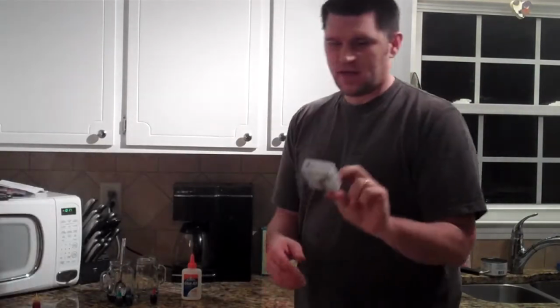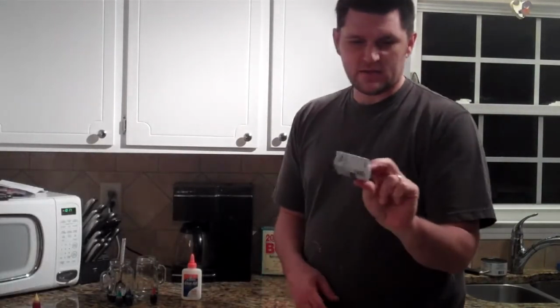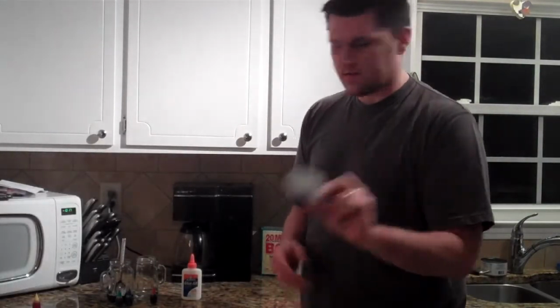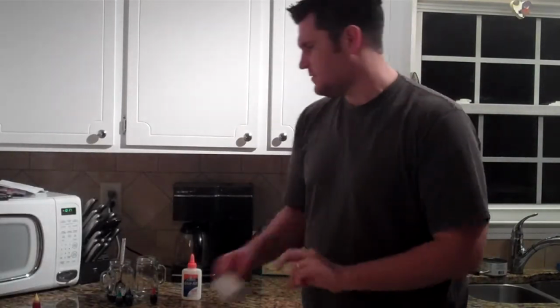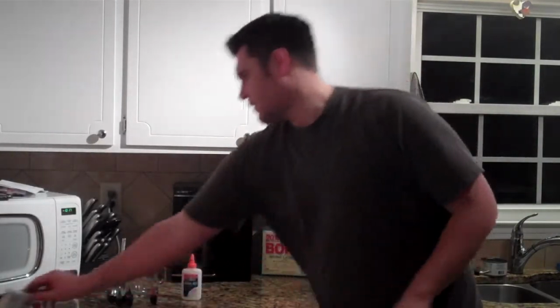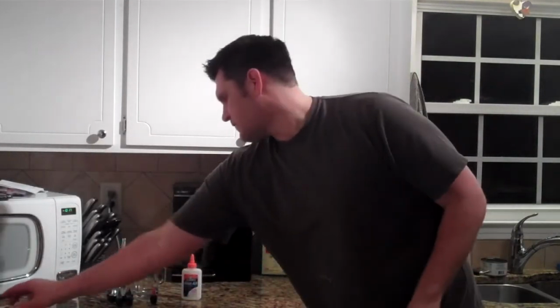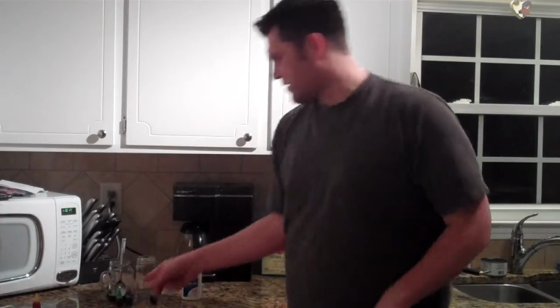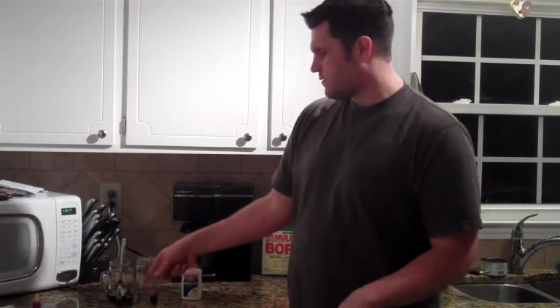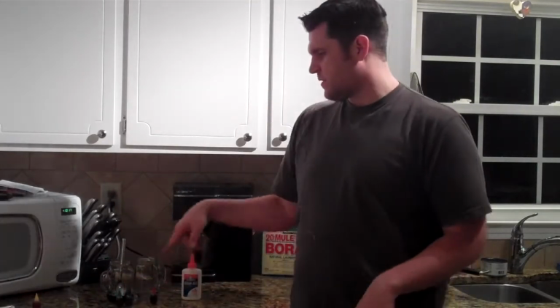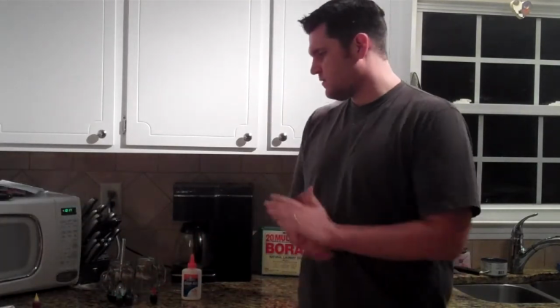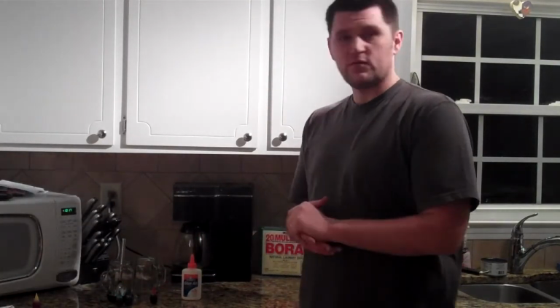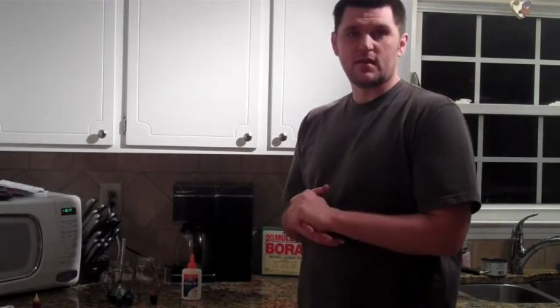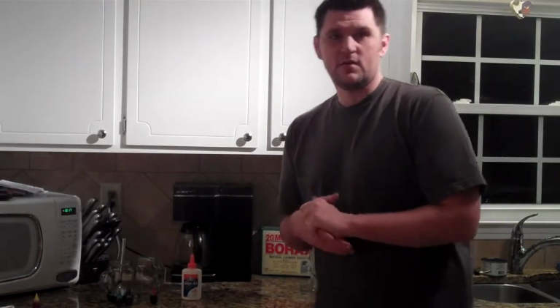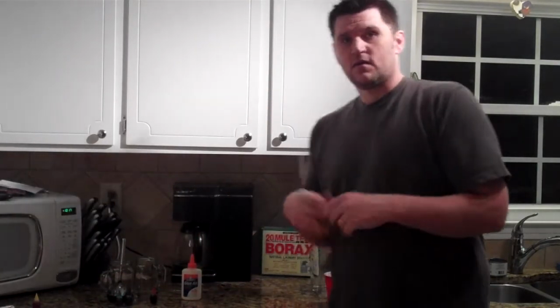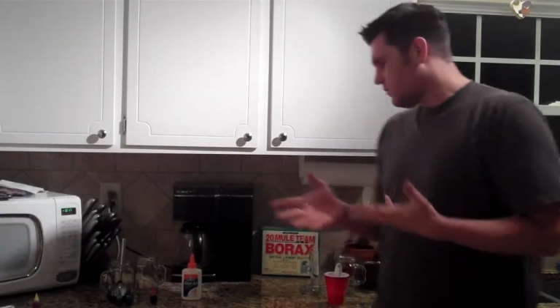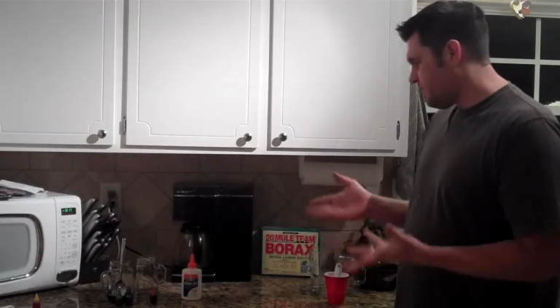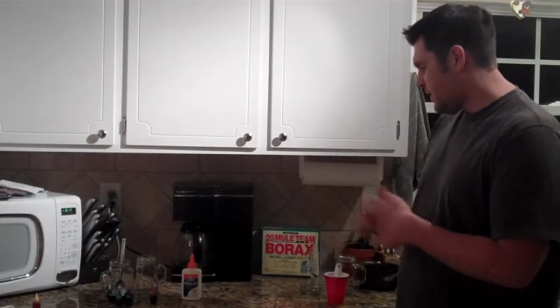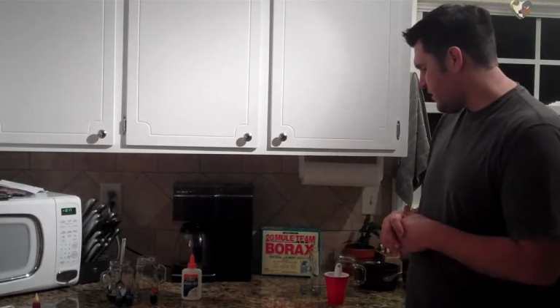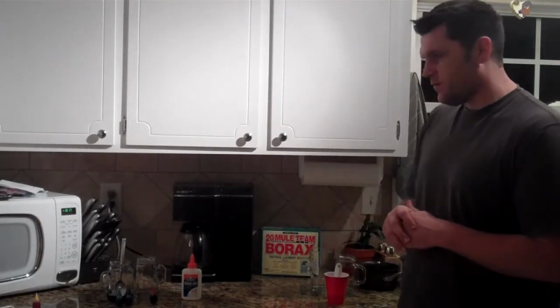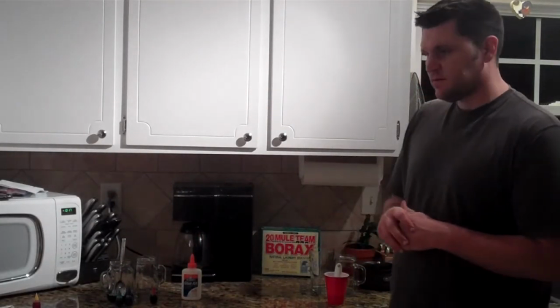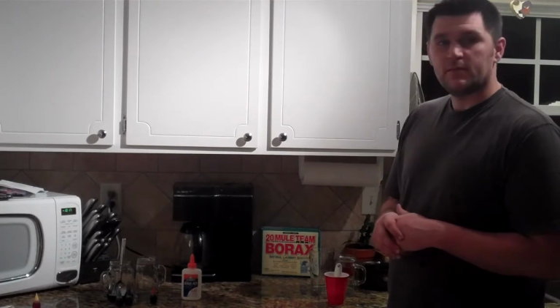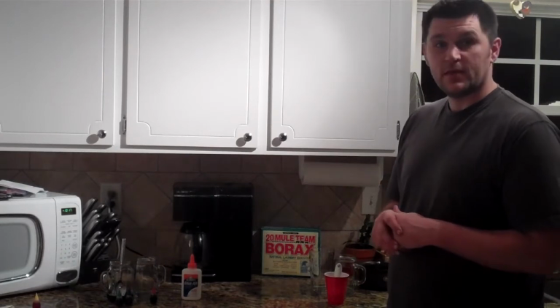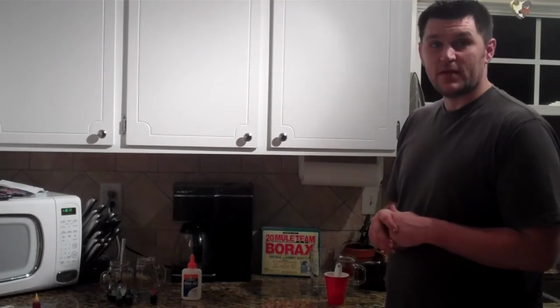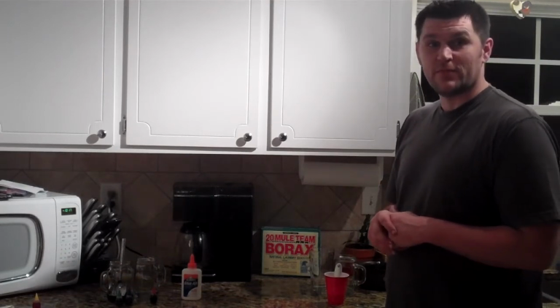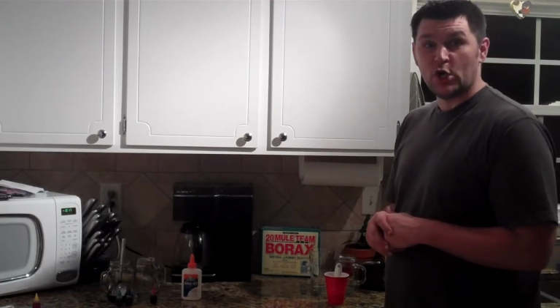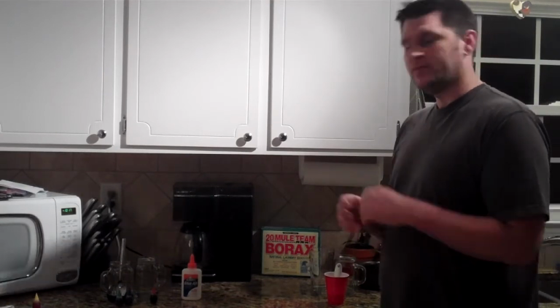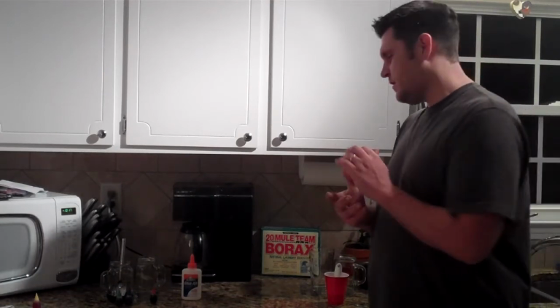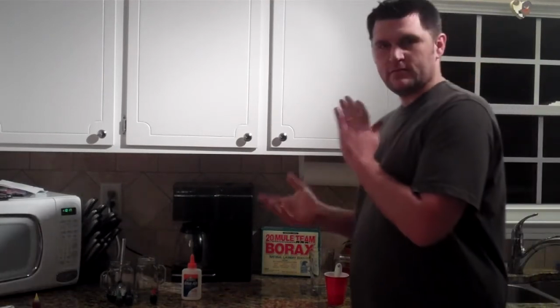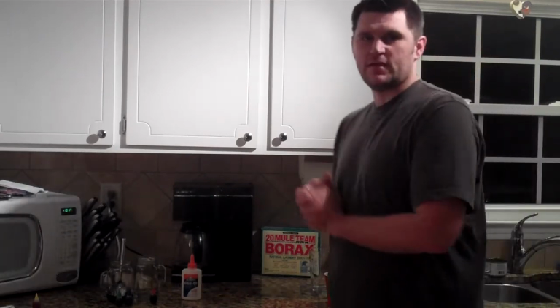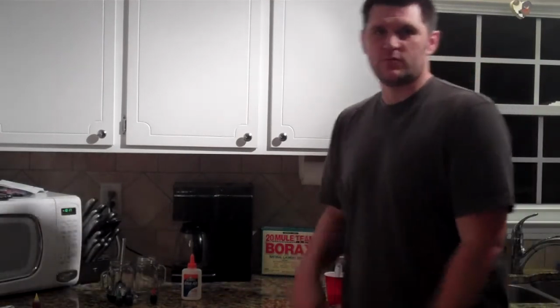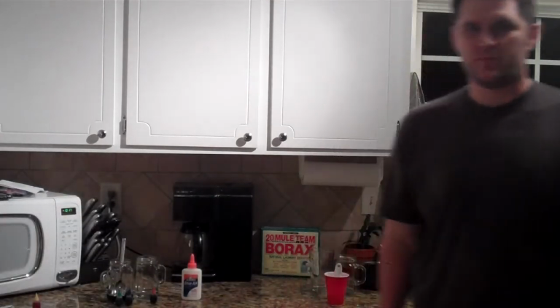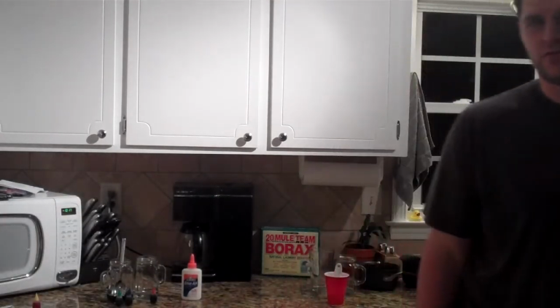I've already got one pre-mixed here and we'll zoom in on that to give you a little idea of how we're going to do this and make some flubber. Alright, stay tuned, we'll zoom in here shortly.